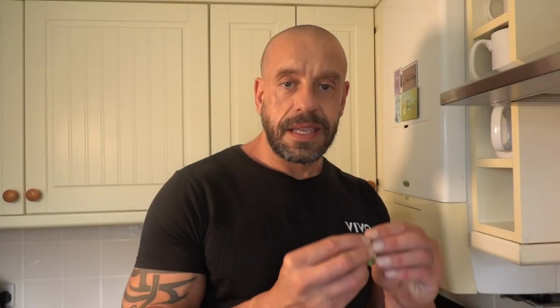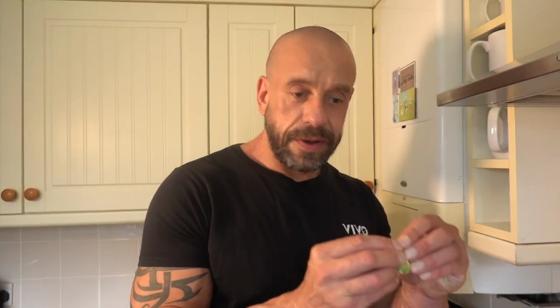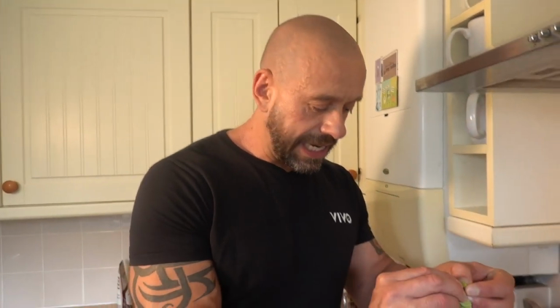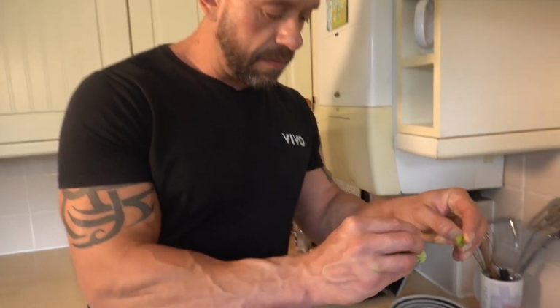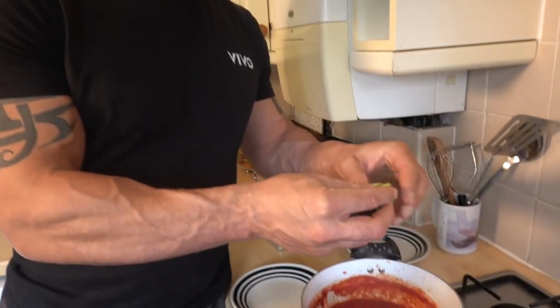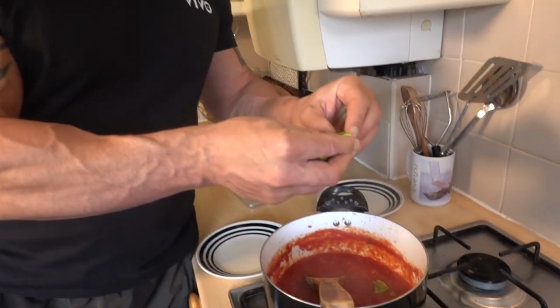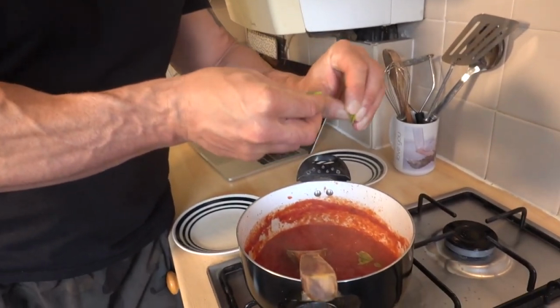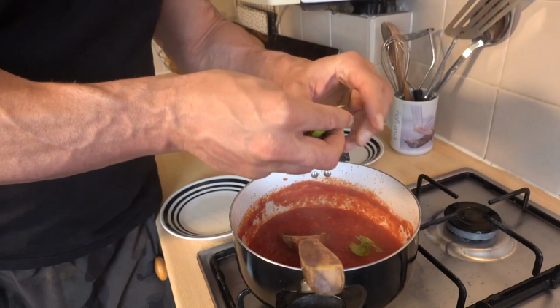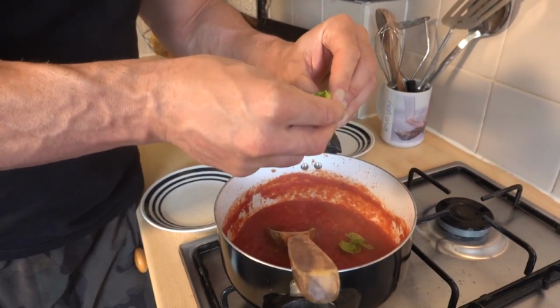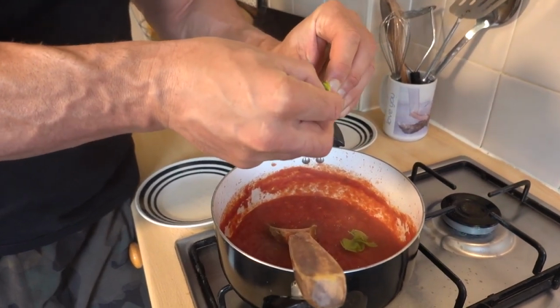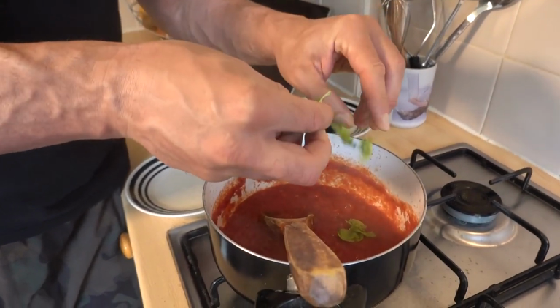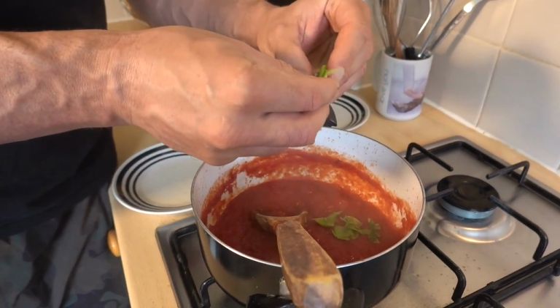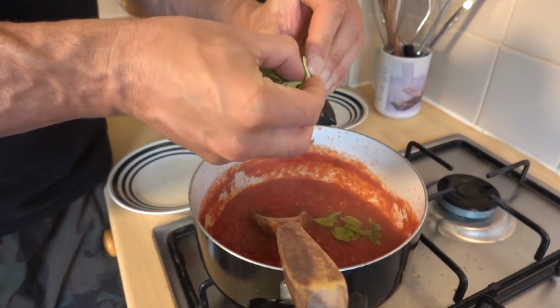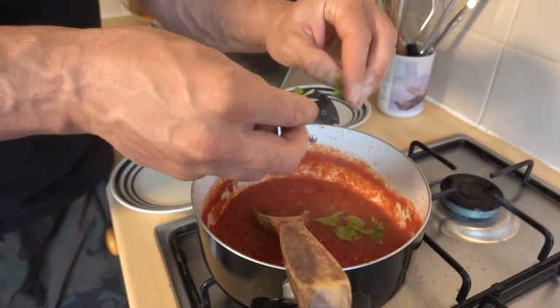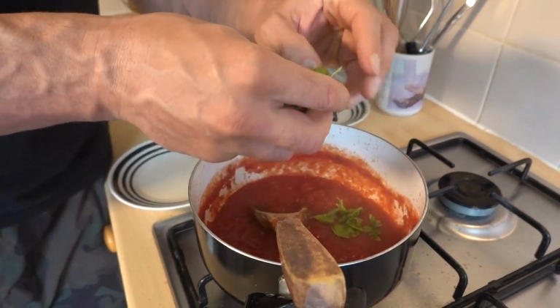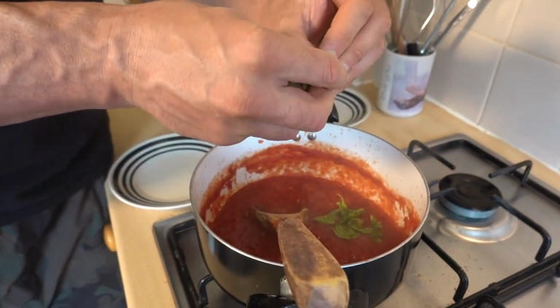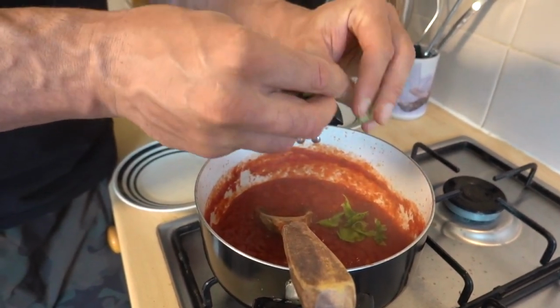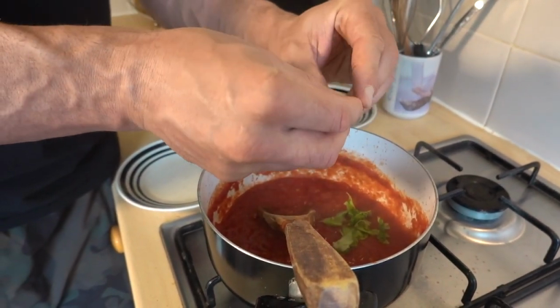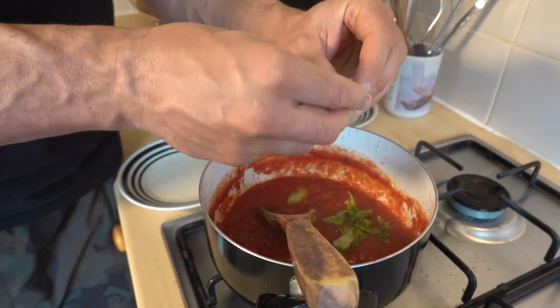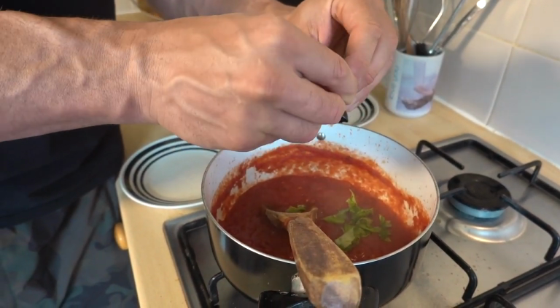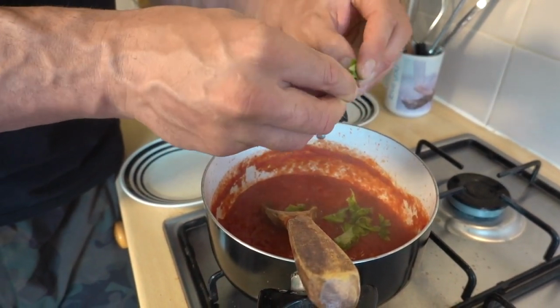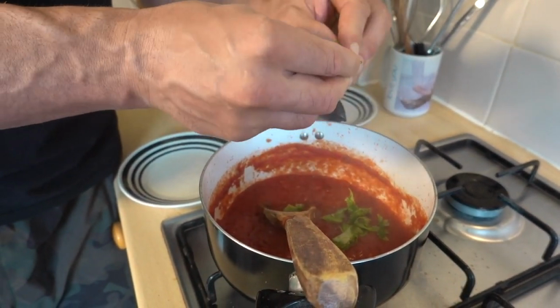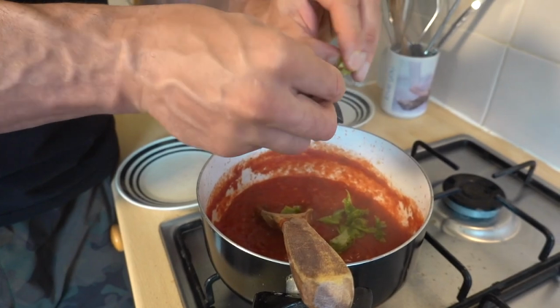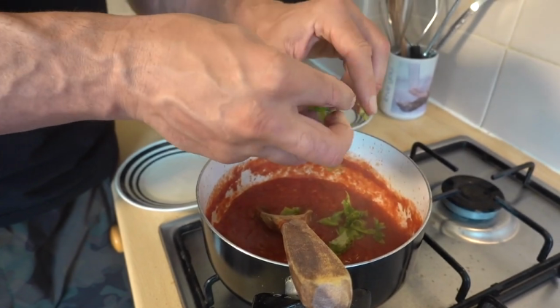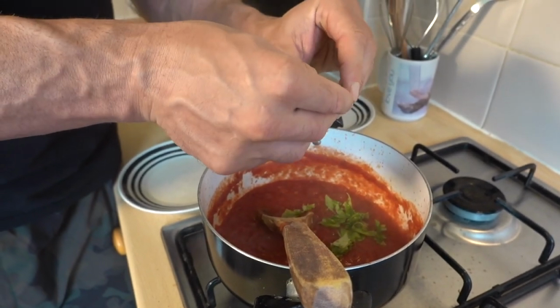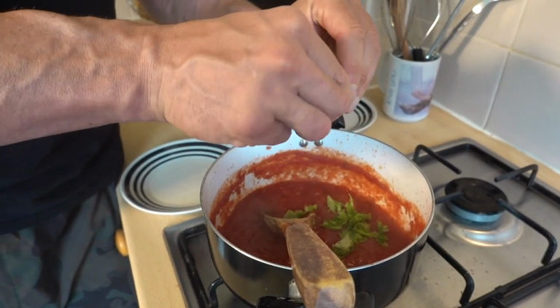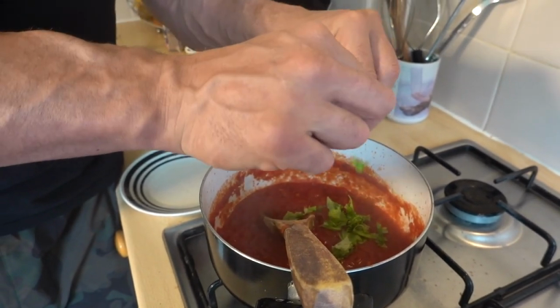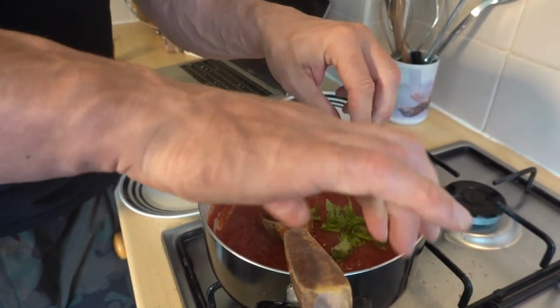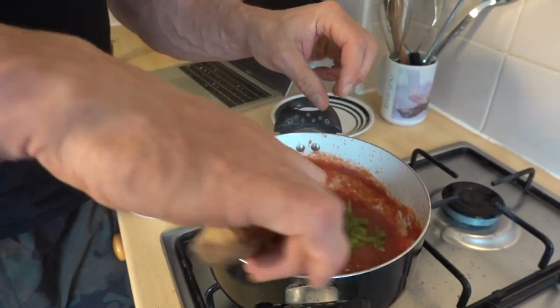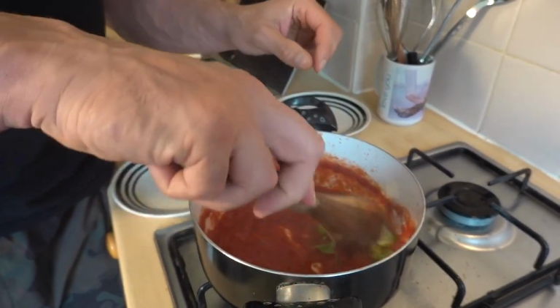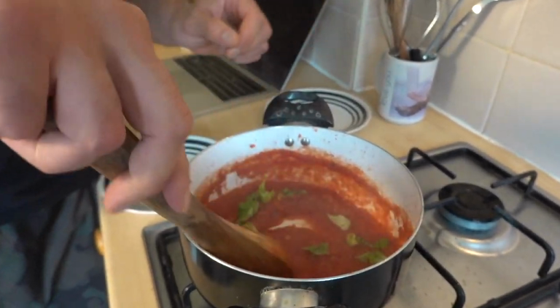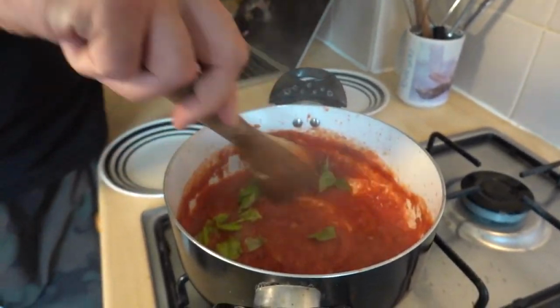Now we're going to tear some basil and just add that in. We're going to cook this for a further two minutes just to let all the oils from the basil infuse through the sauce.